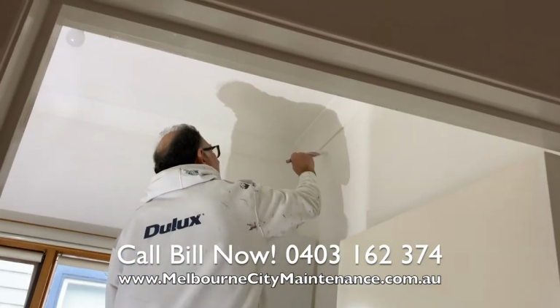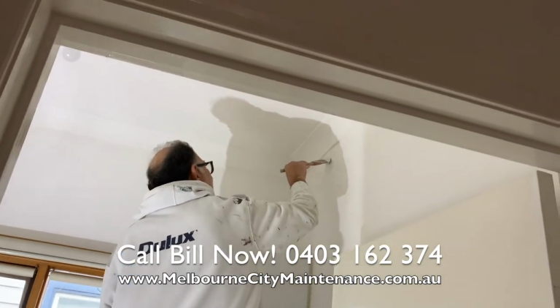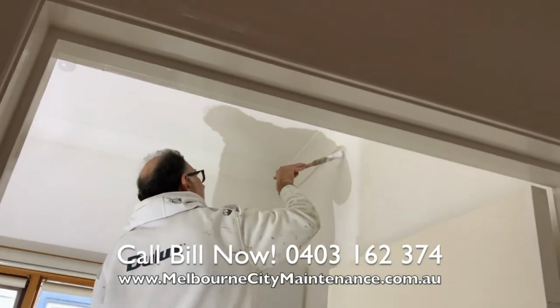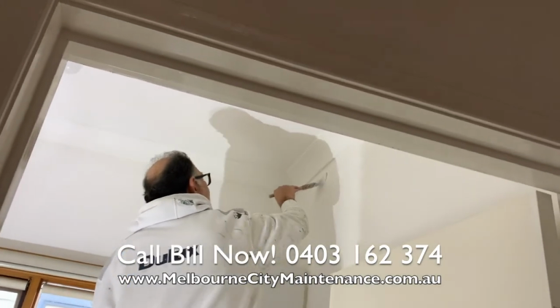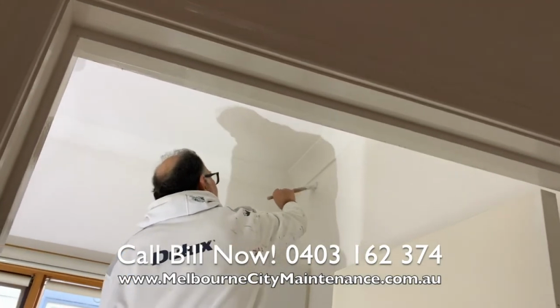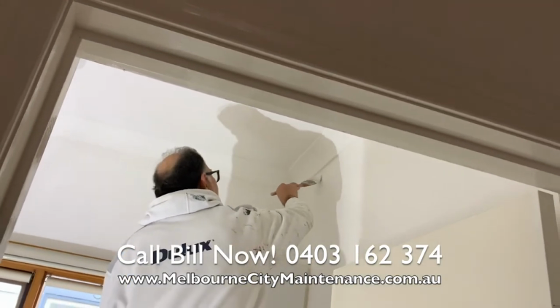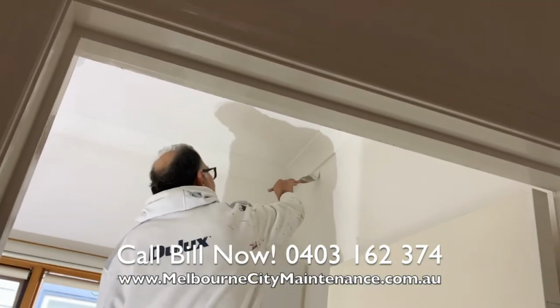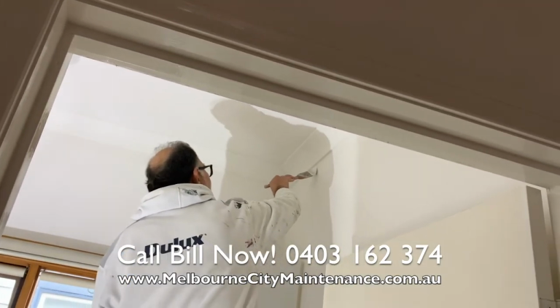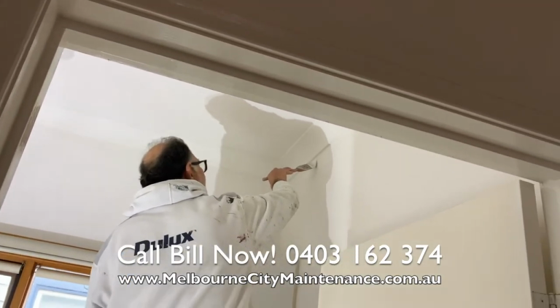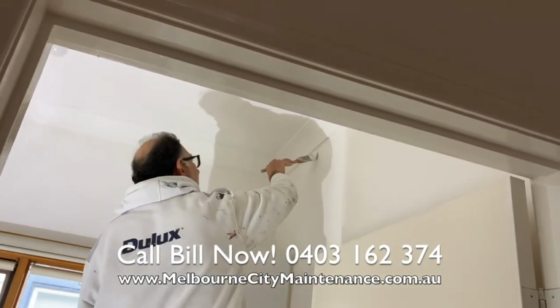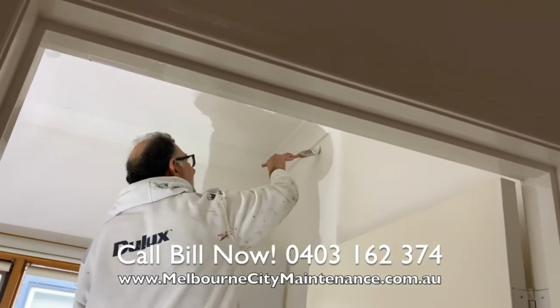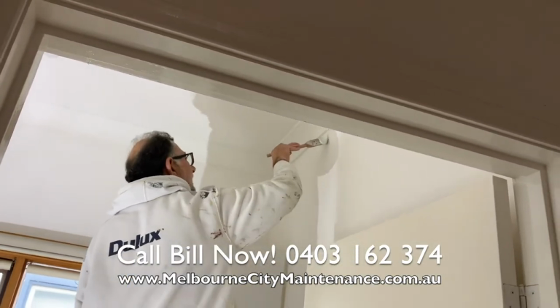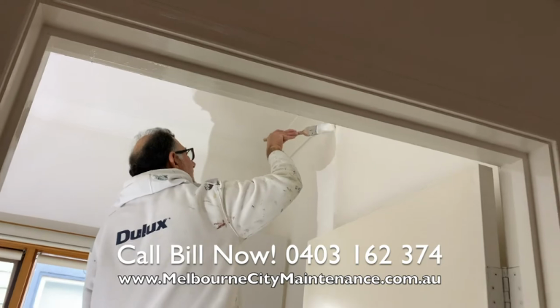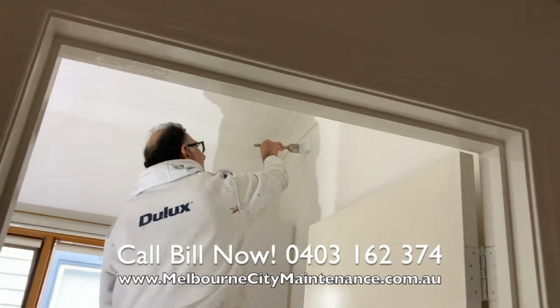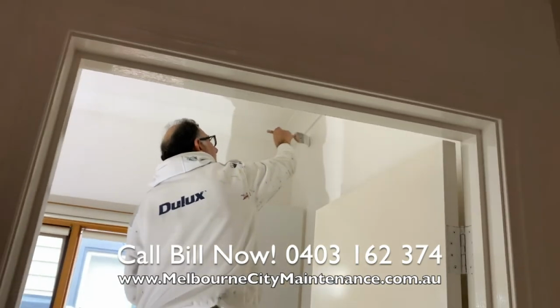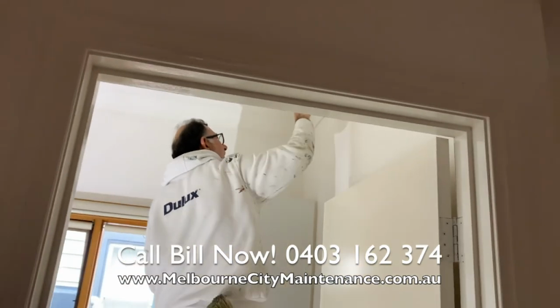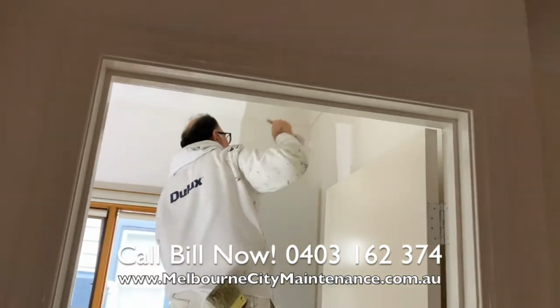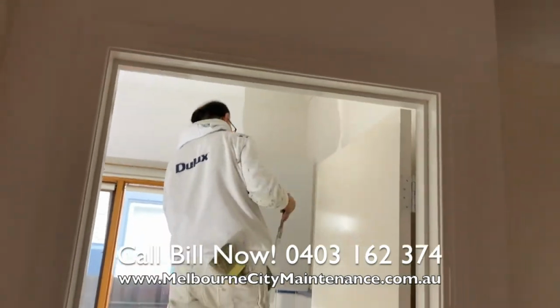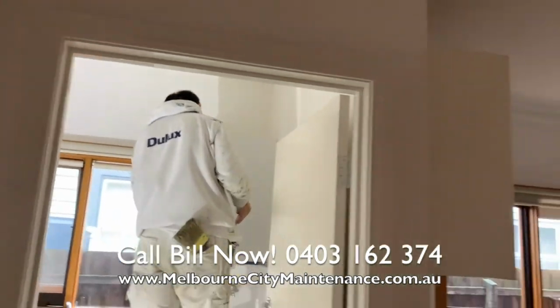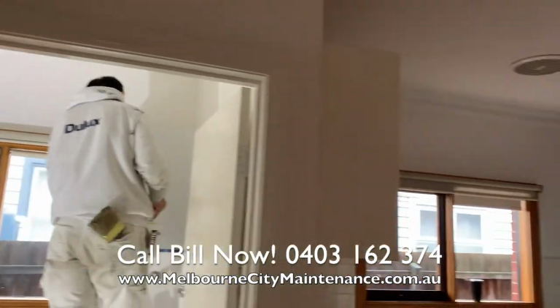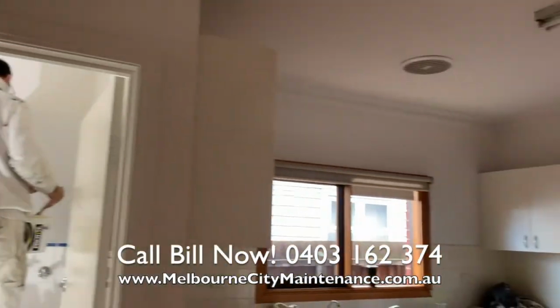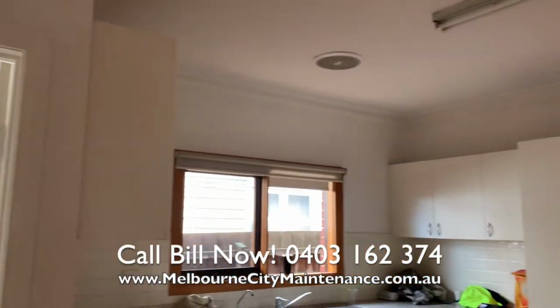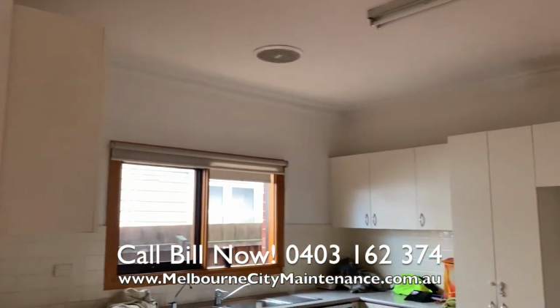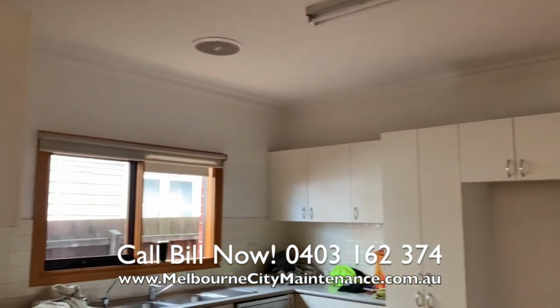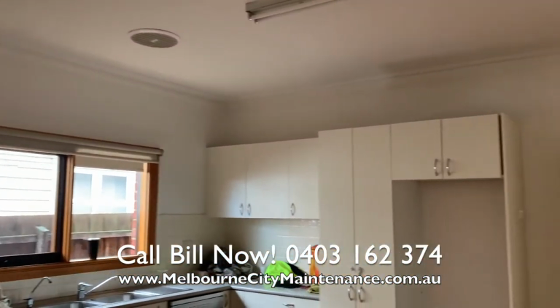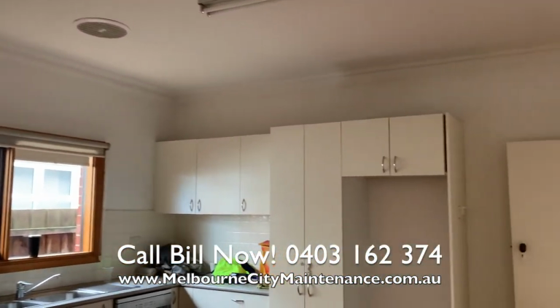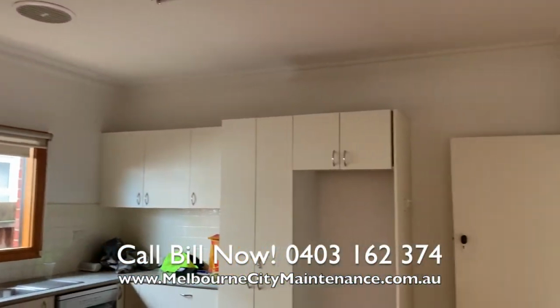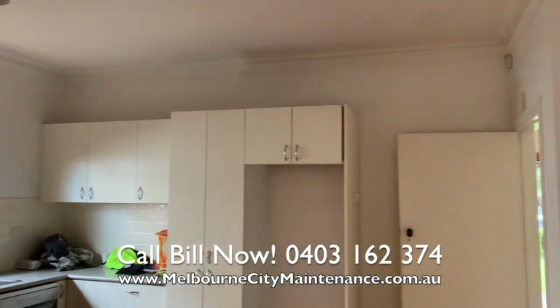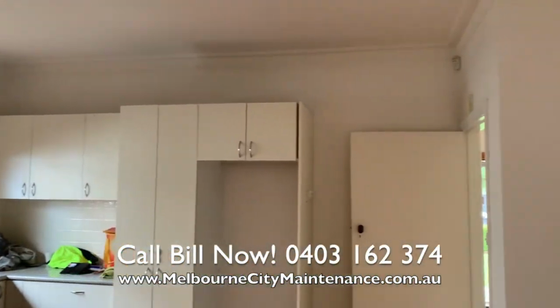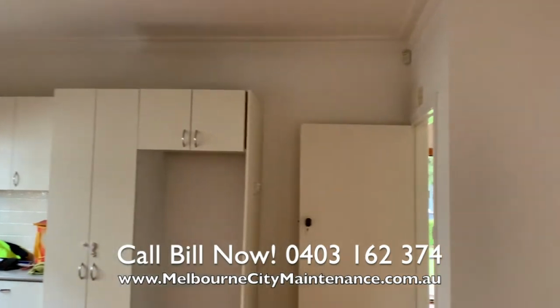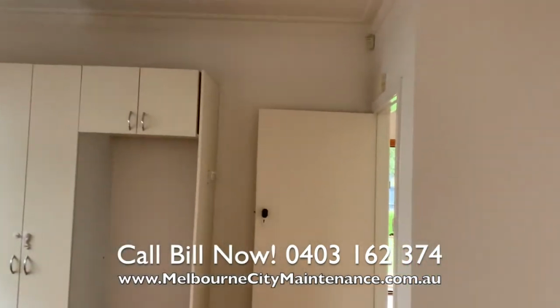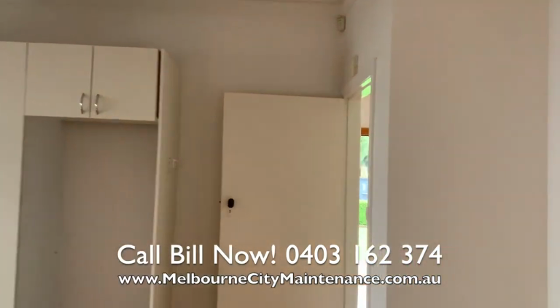Make it look fresh. Please call Bill on 0403 162 374.